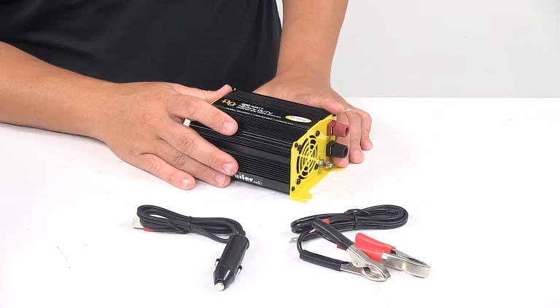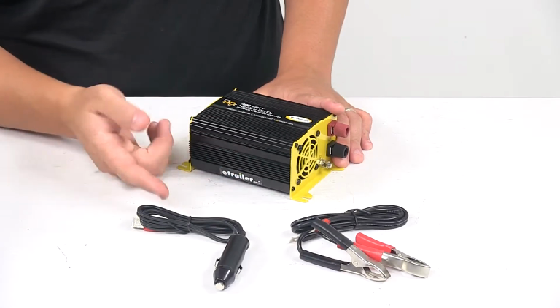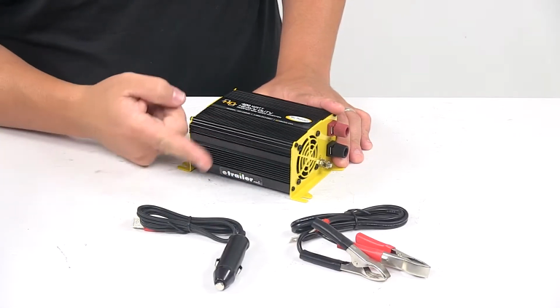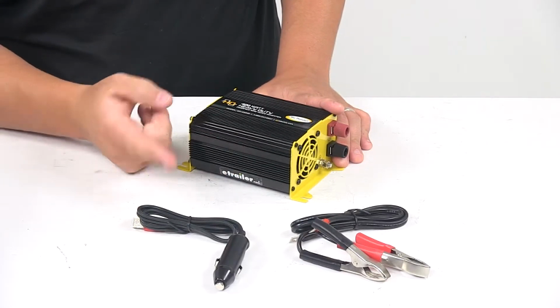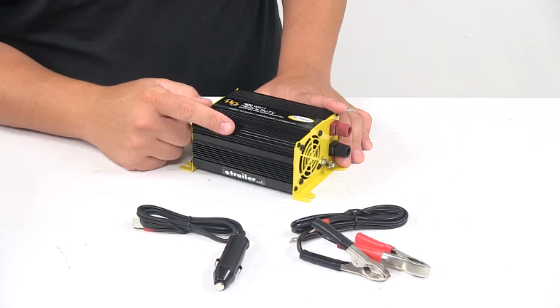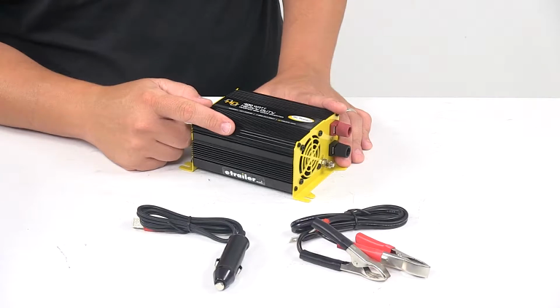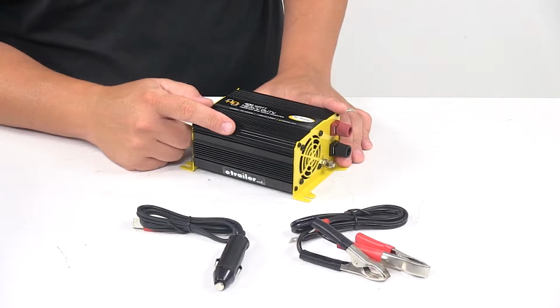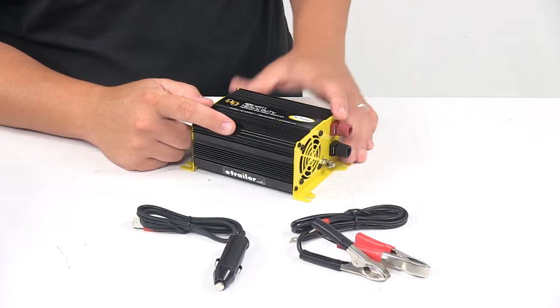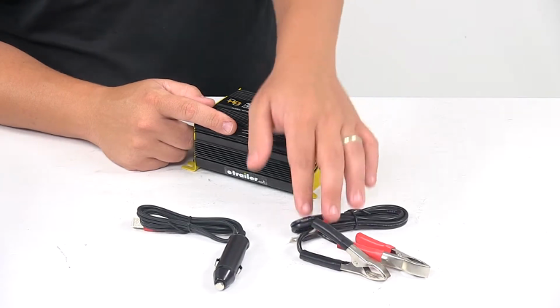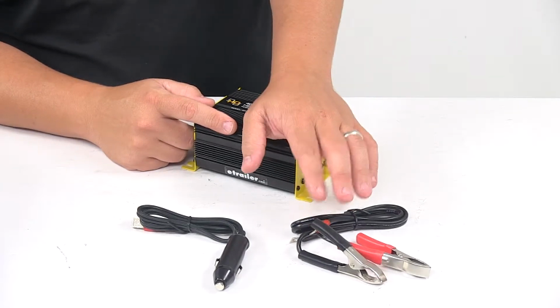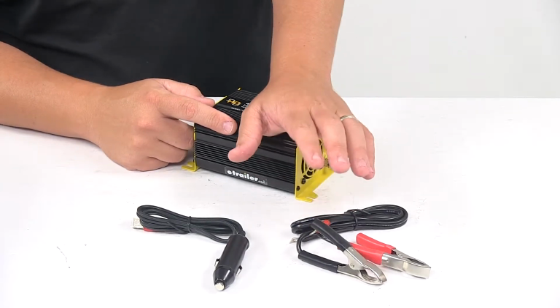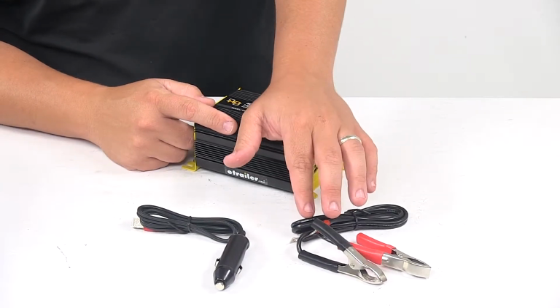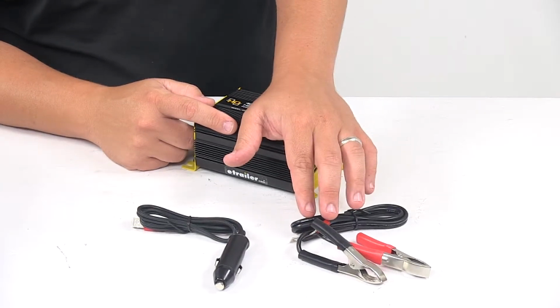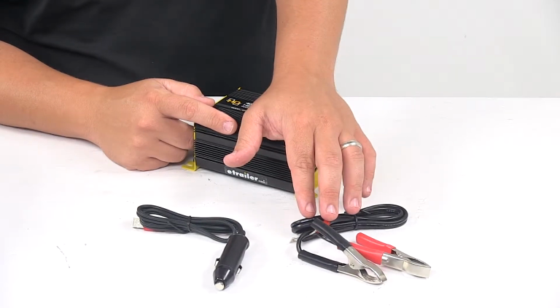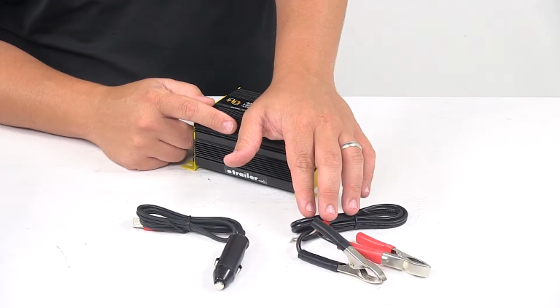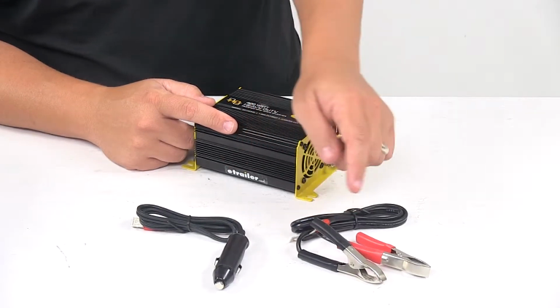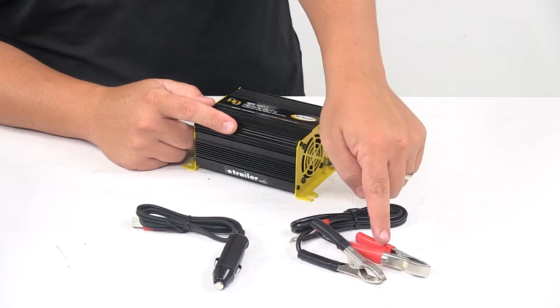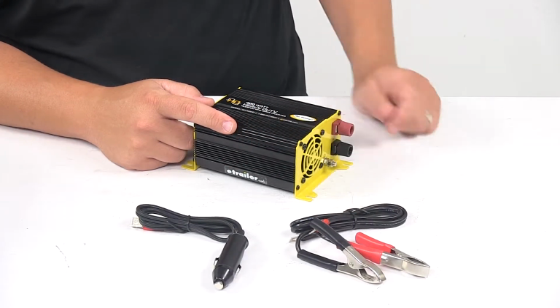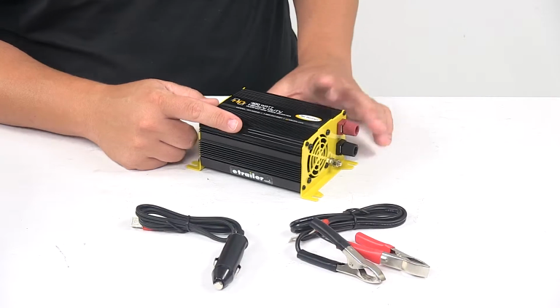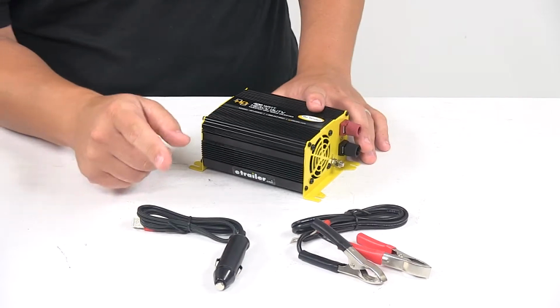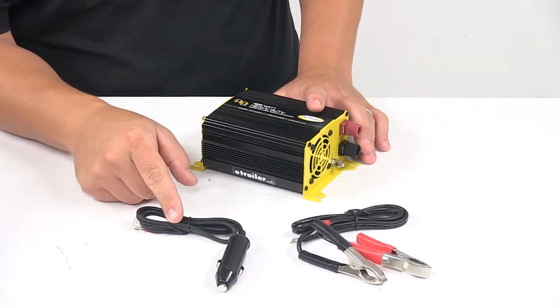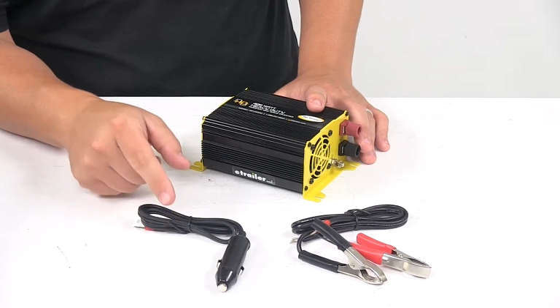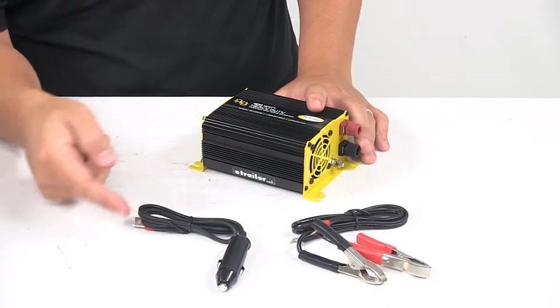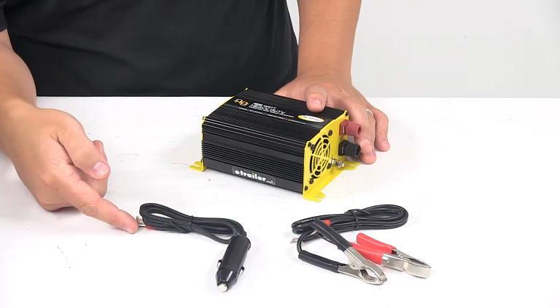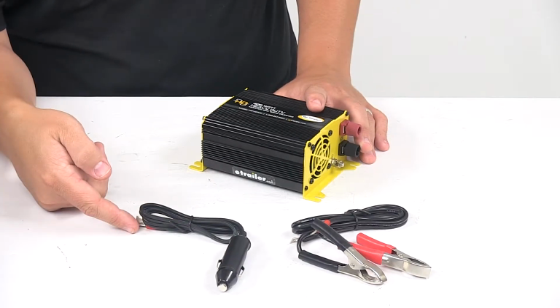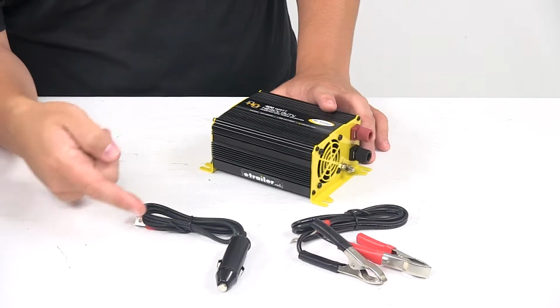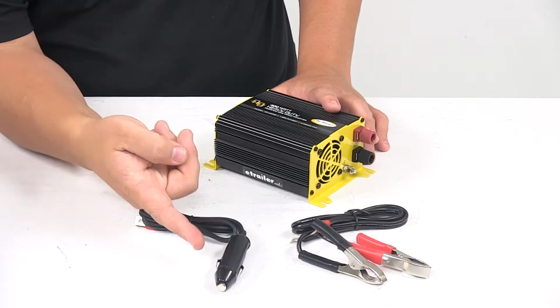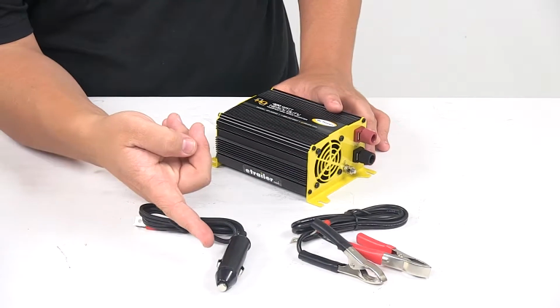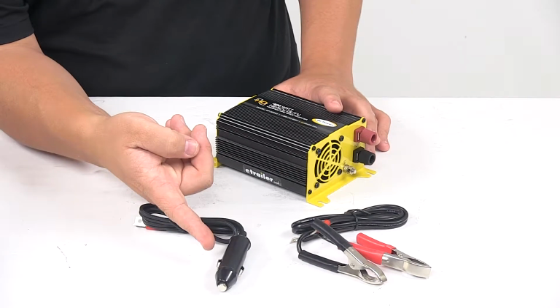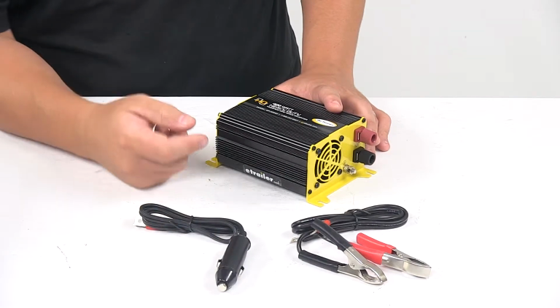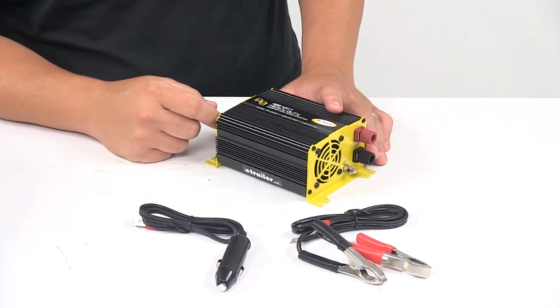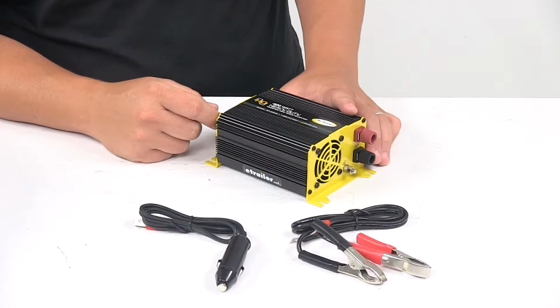It does come with a couple of accessories — some battery cables. These battery cables have ring terminals on one end and clips on the other. This one has ring terminals on one end and the accessory plug on the other end.